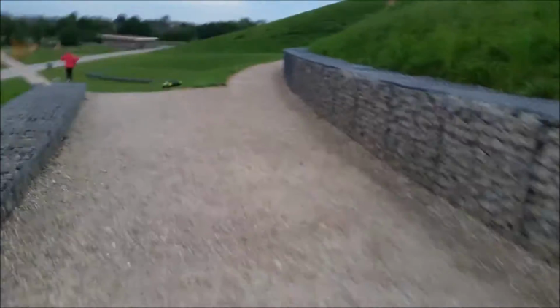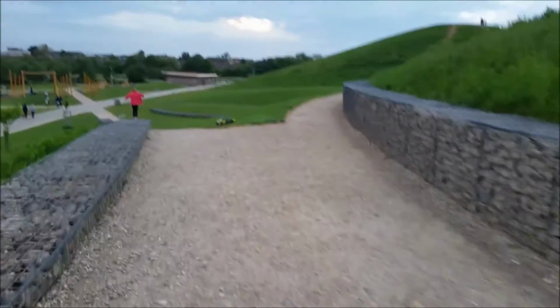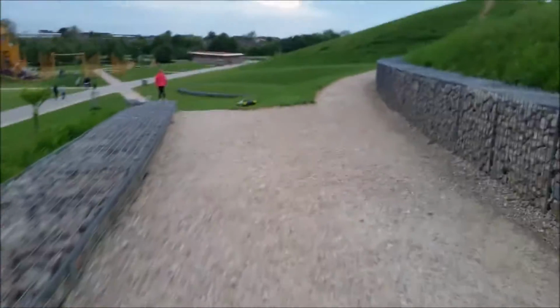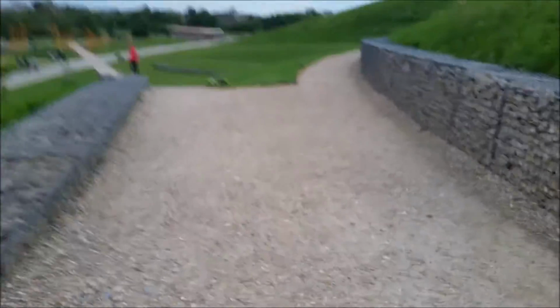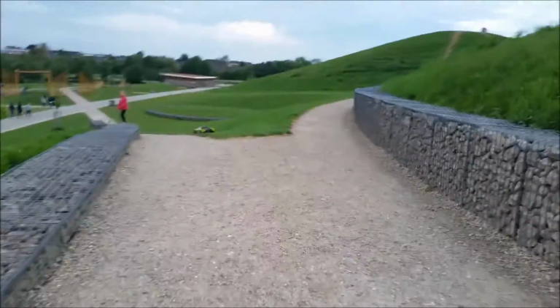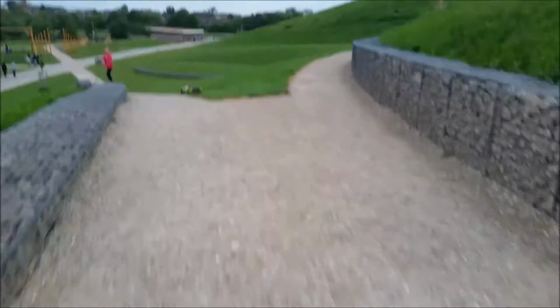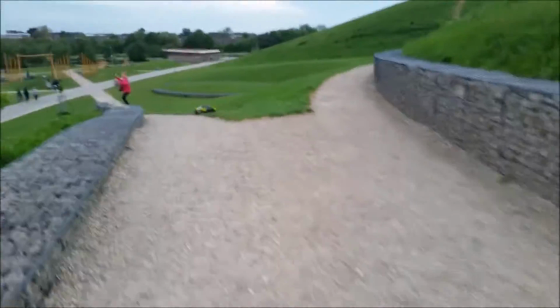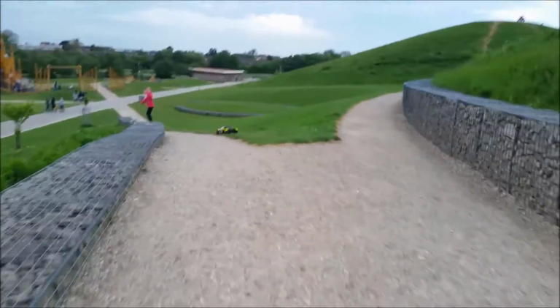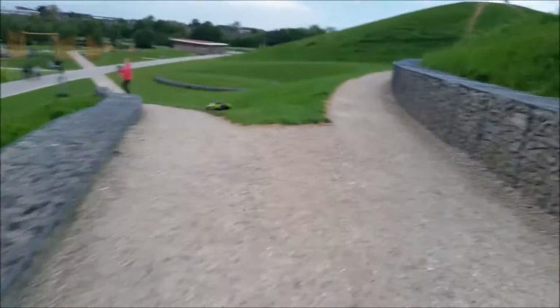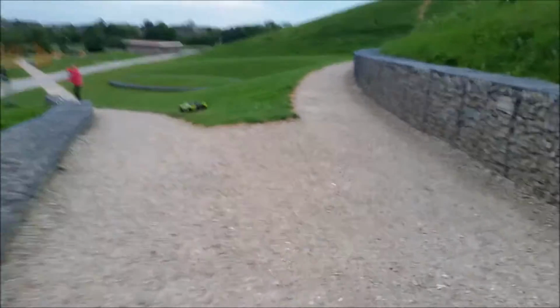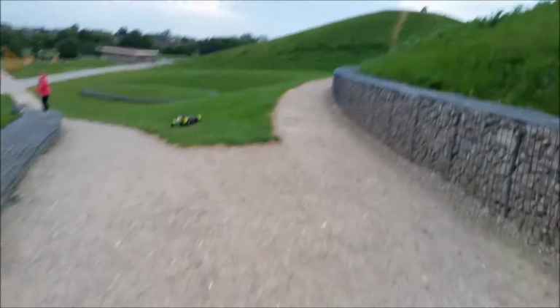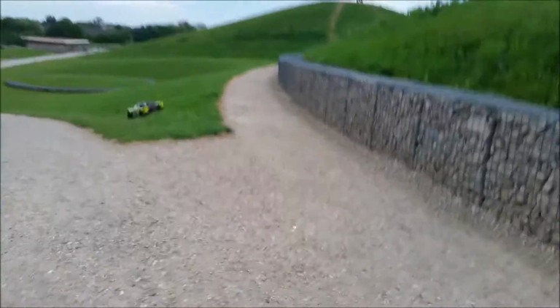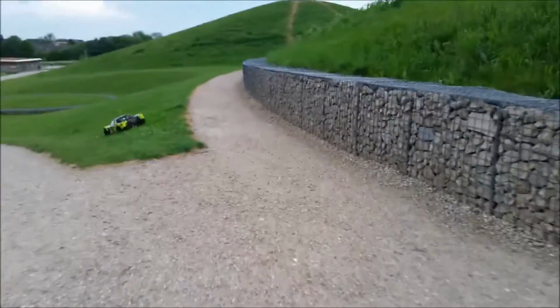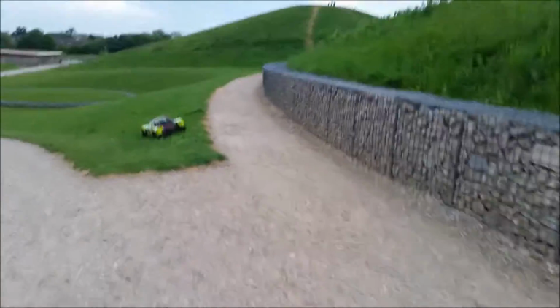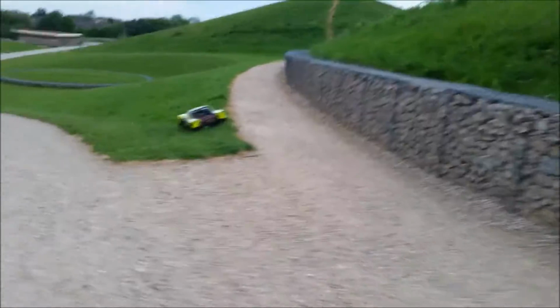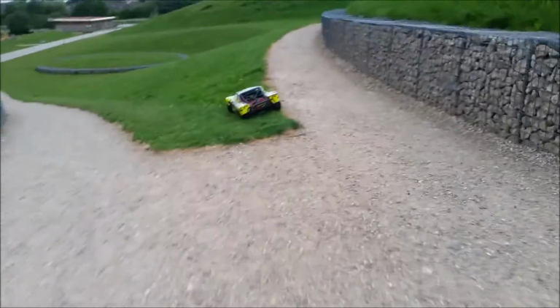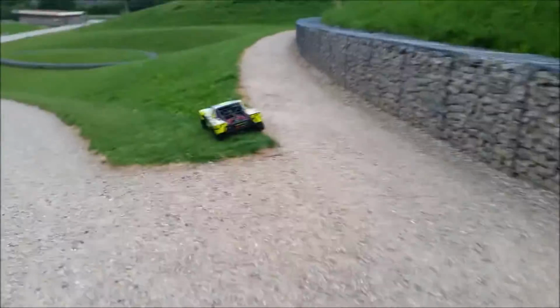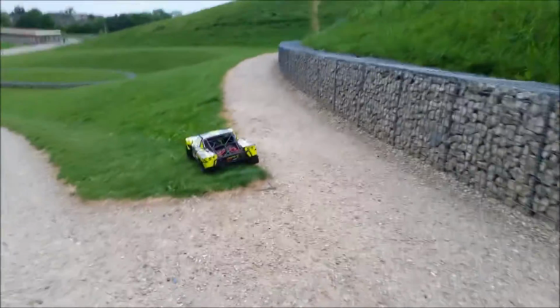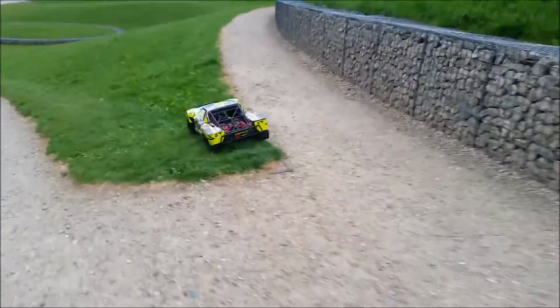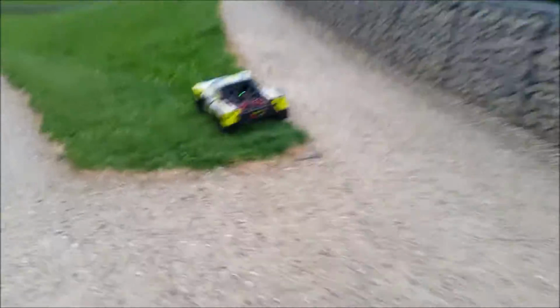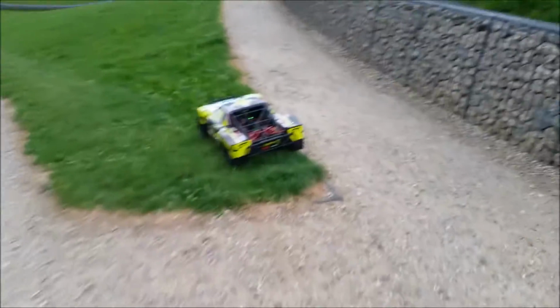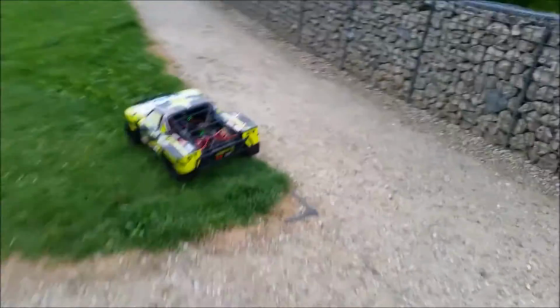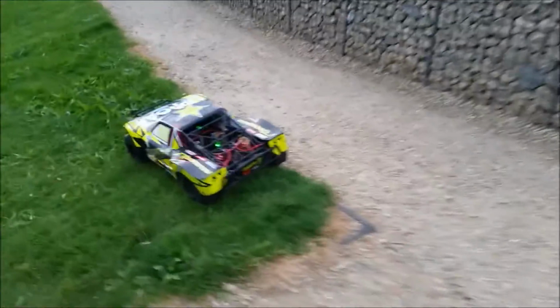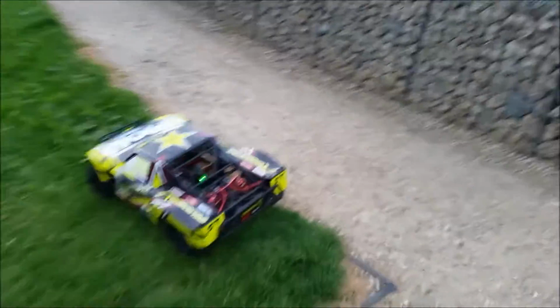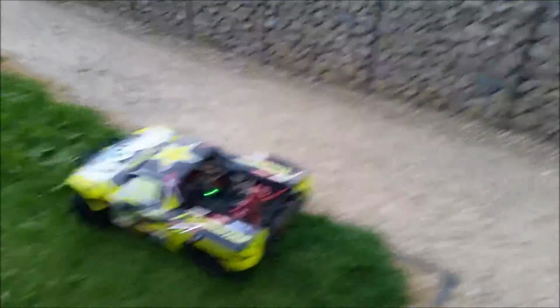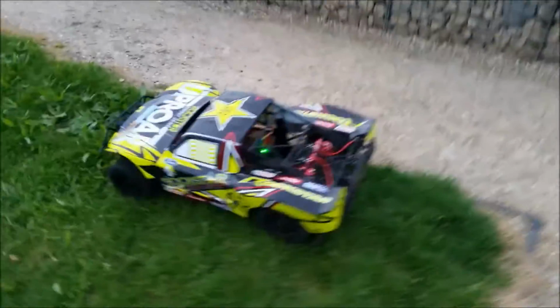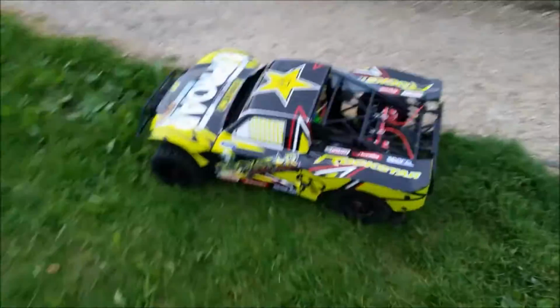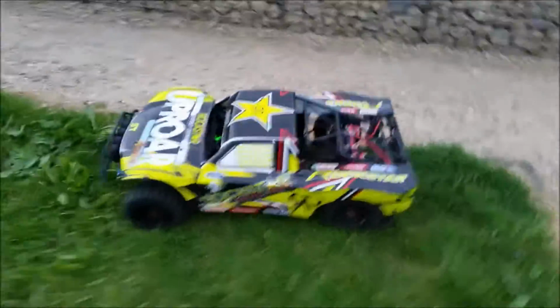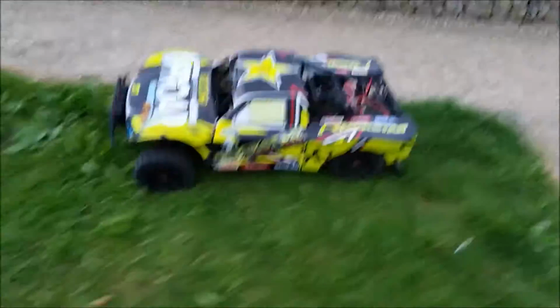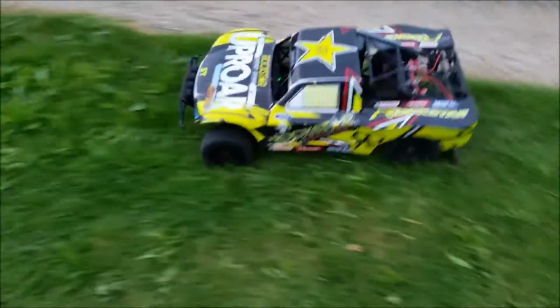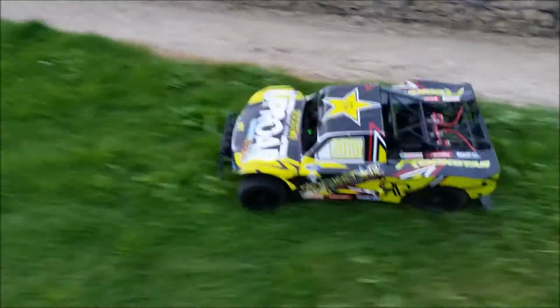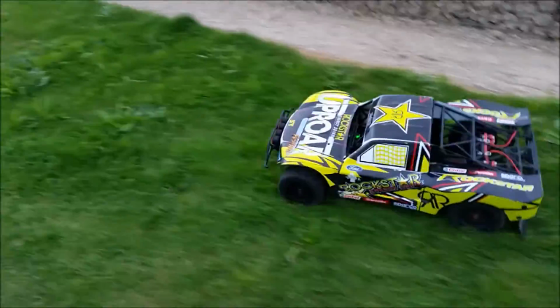I love this car. Still thinking an X-Maxx would be a good addition to the fleet, but this thing at the moment — nothing comes close, absolutely nothing. Awesome machine.